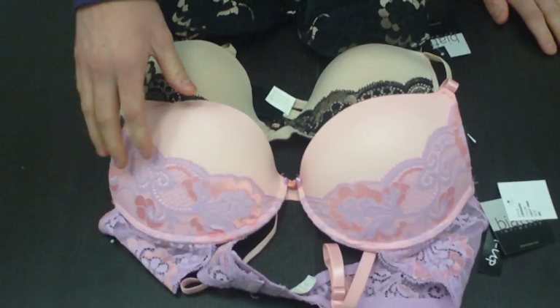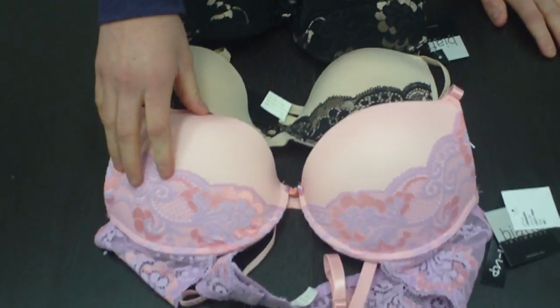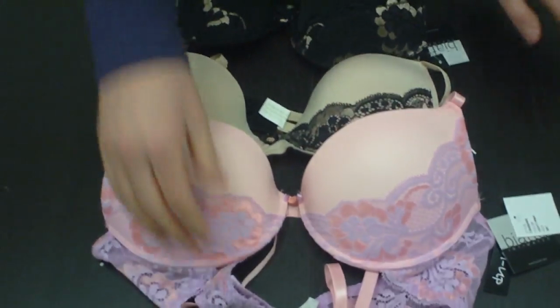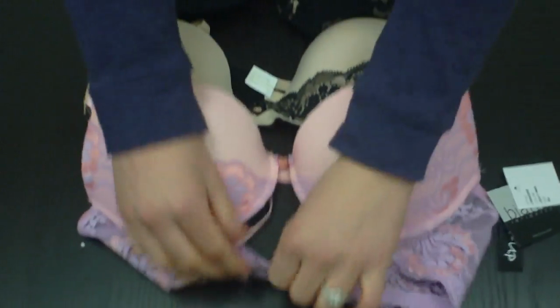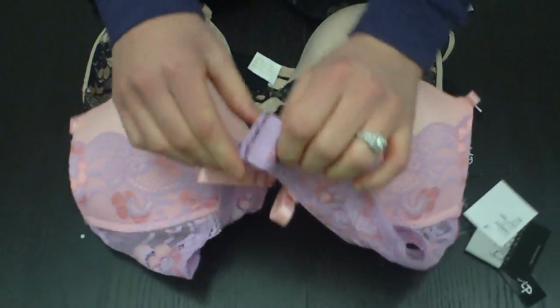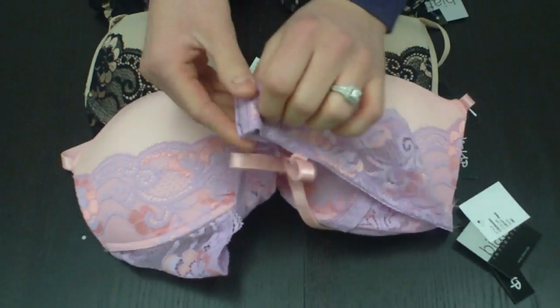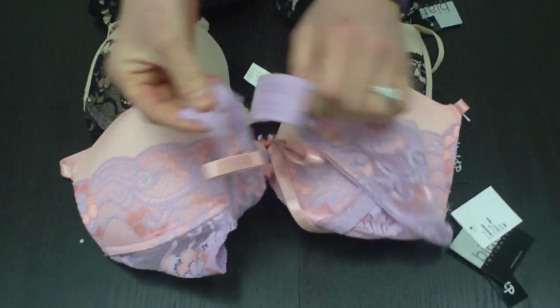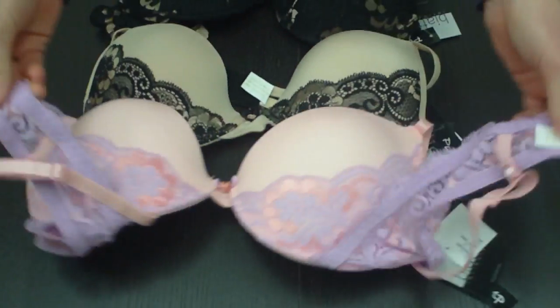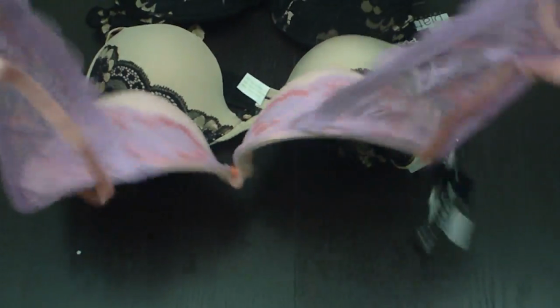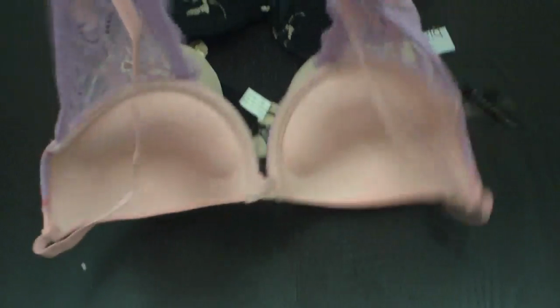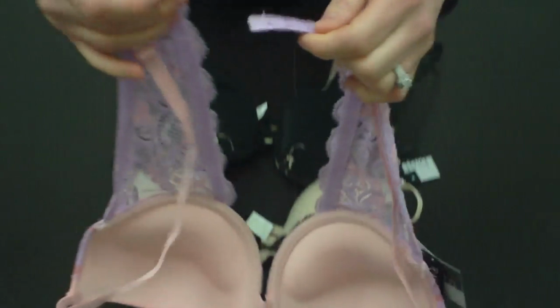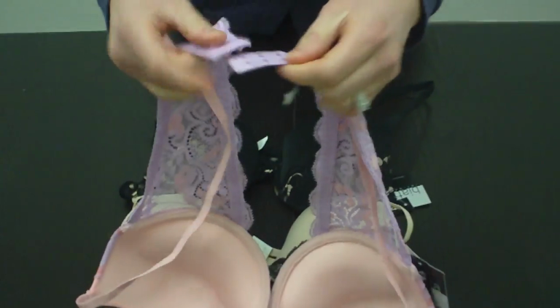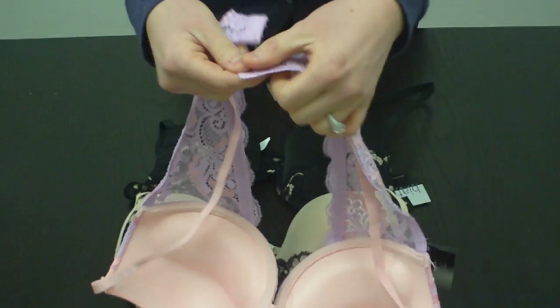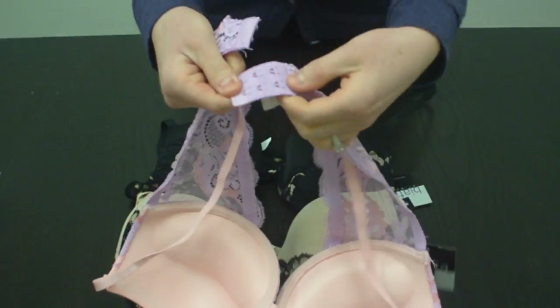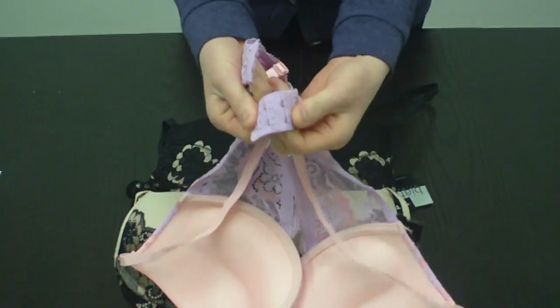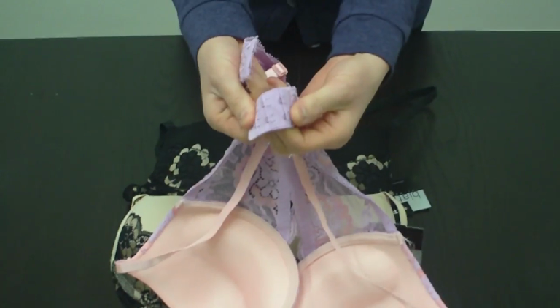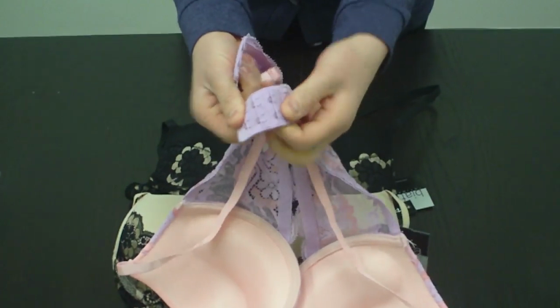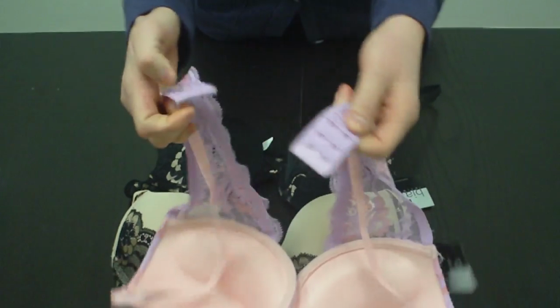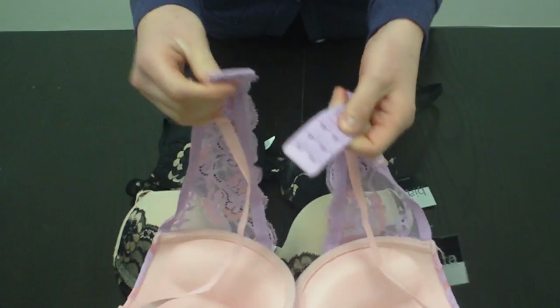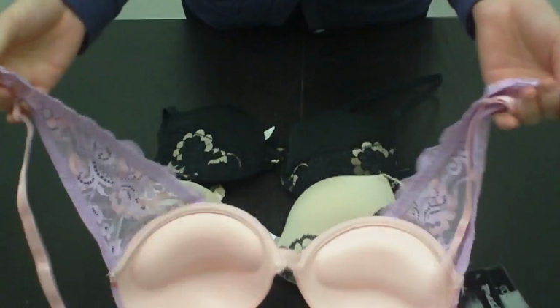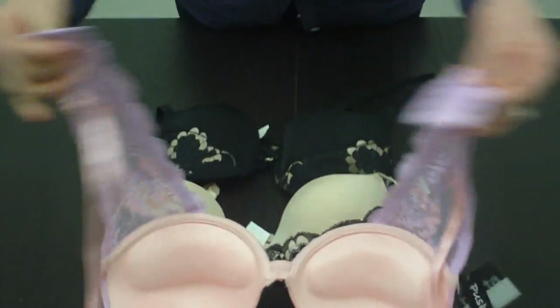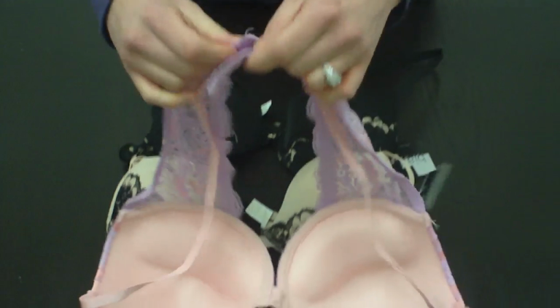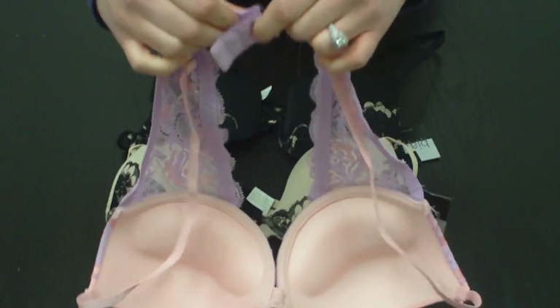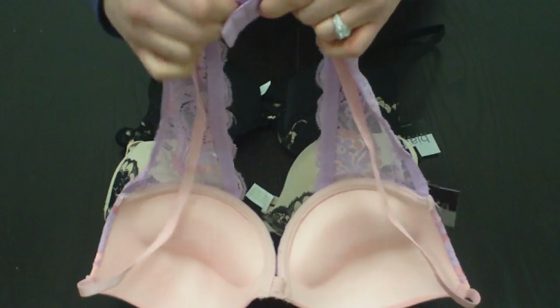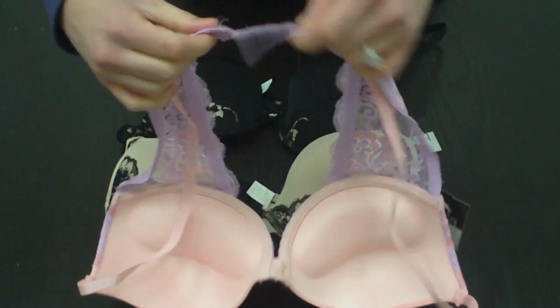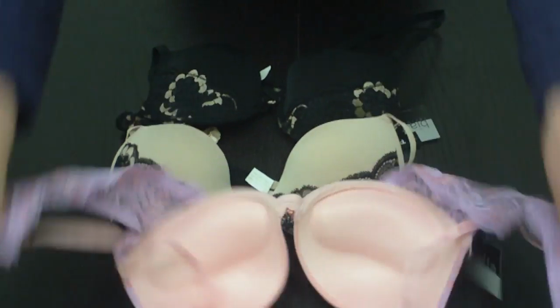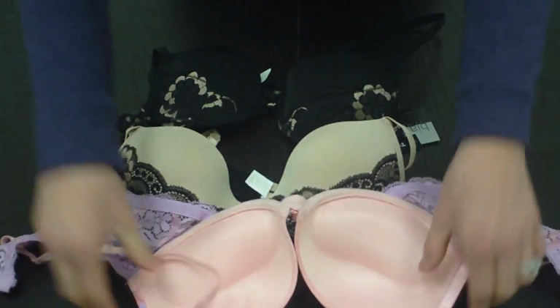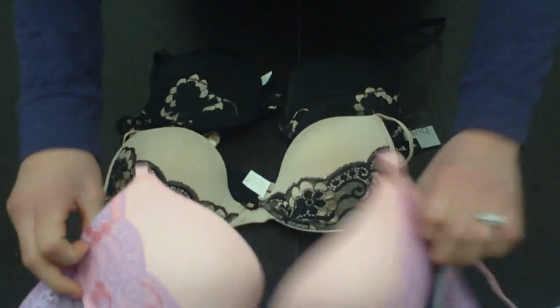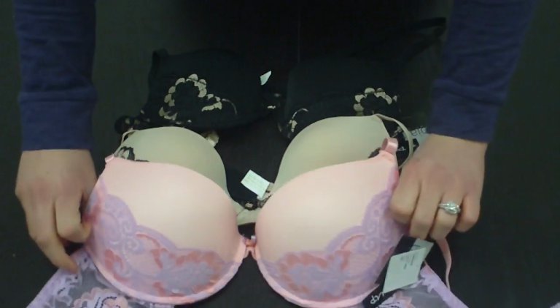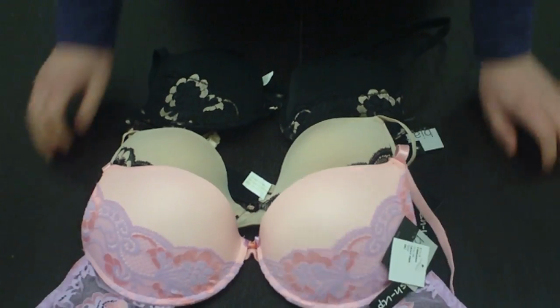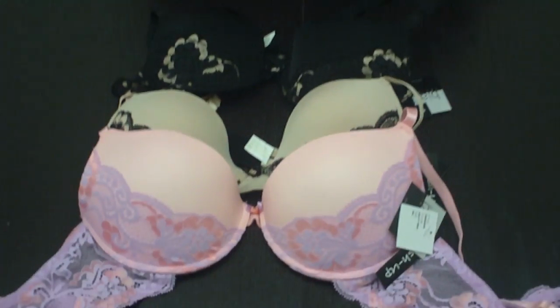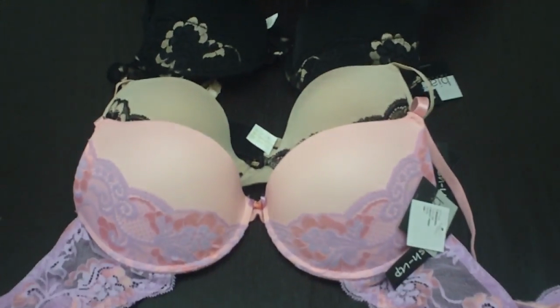These also all have the different clasps, whichever size, however tight you would like it. And so that's really nice.